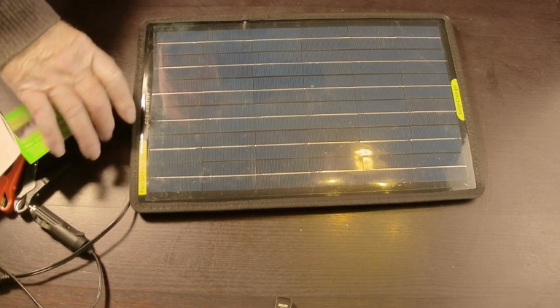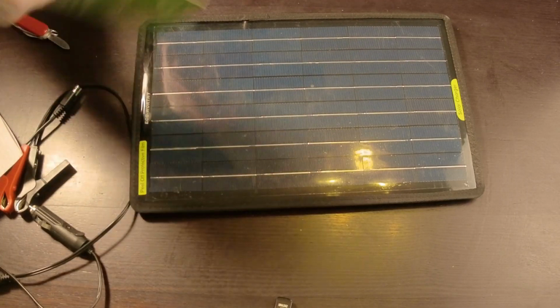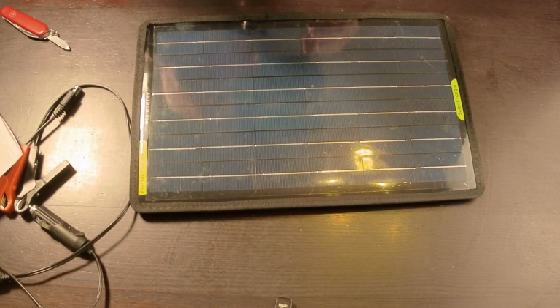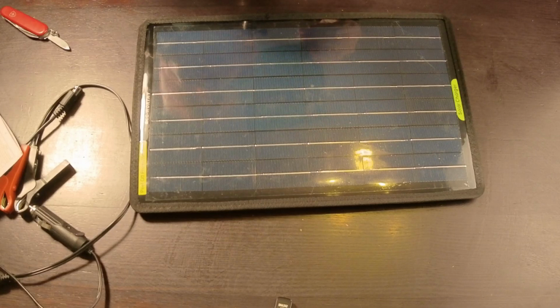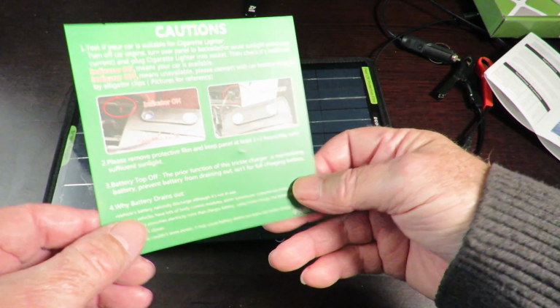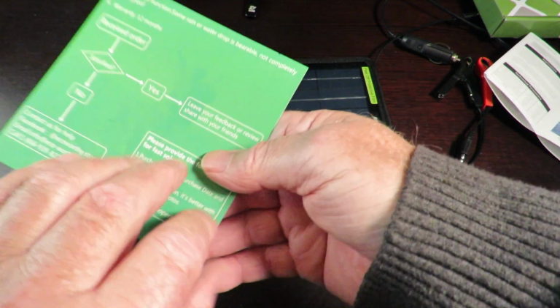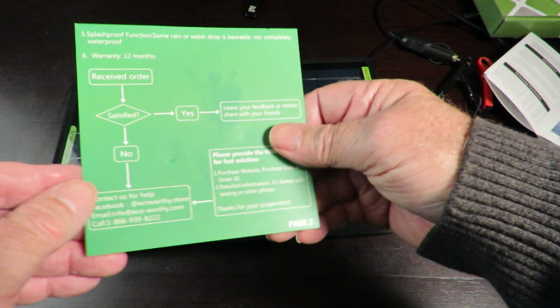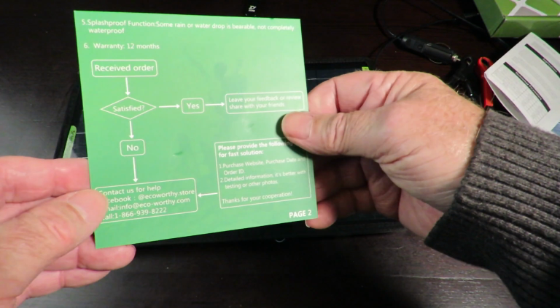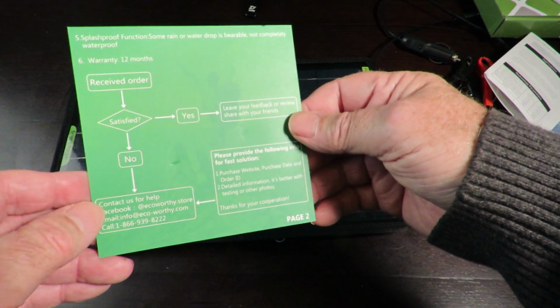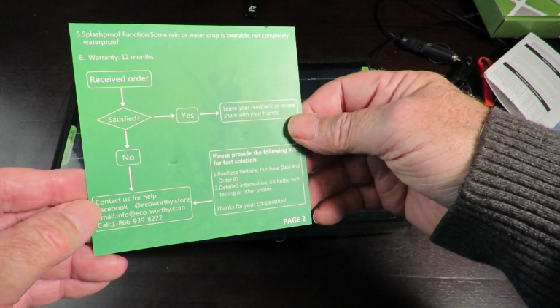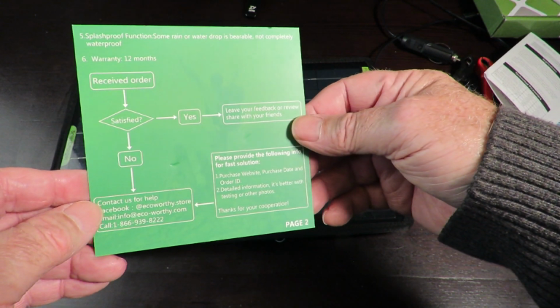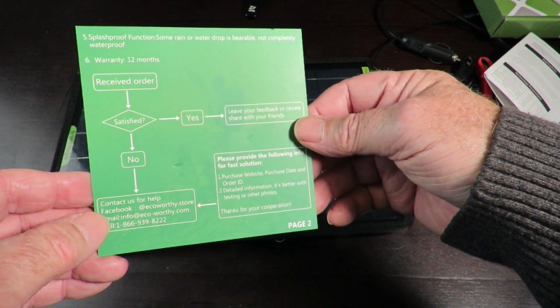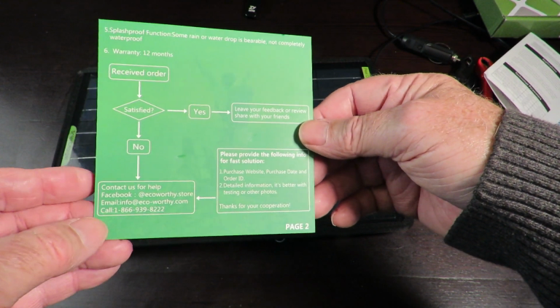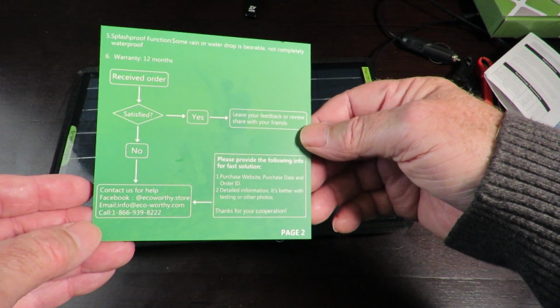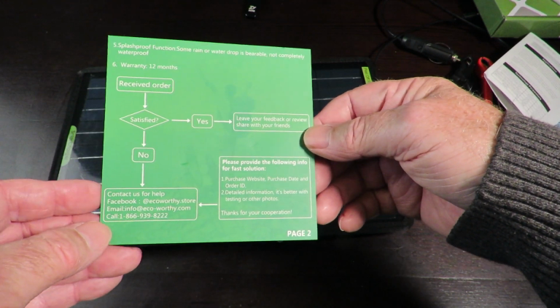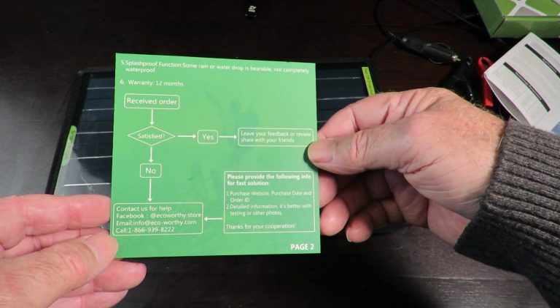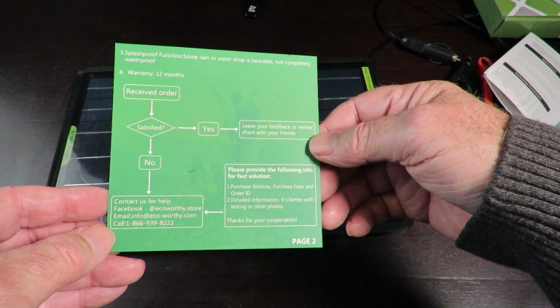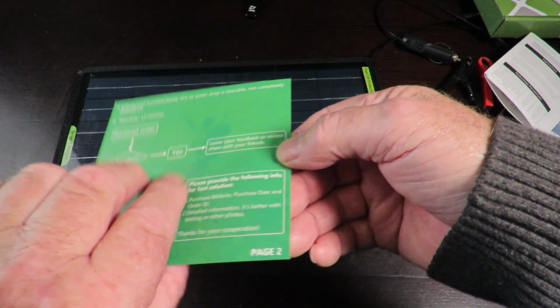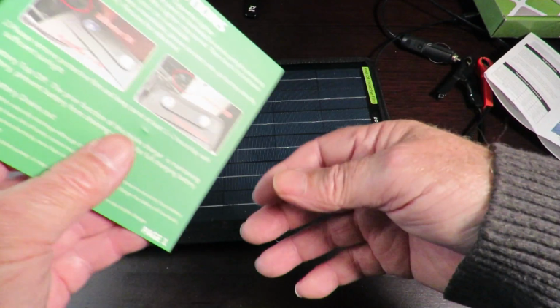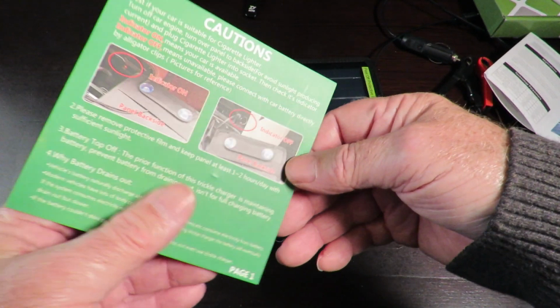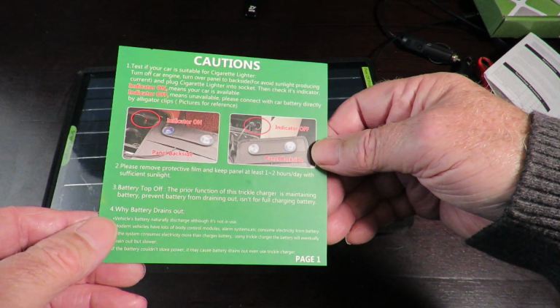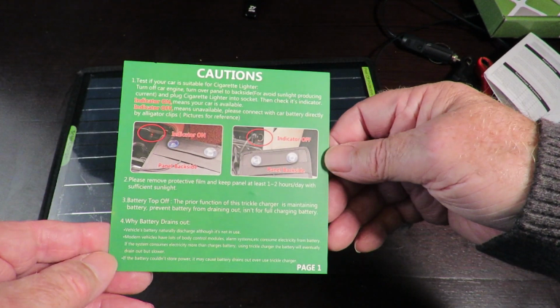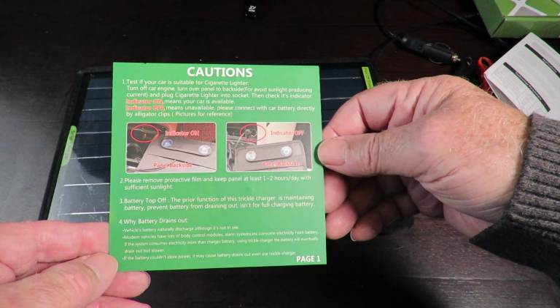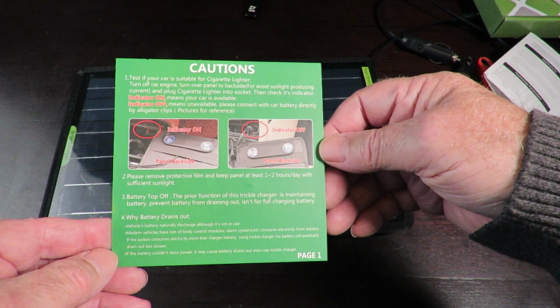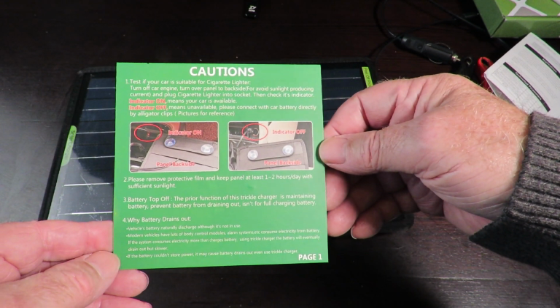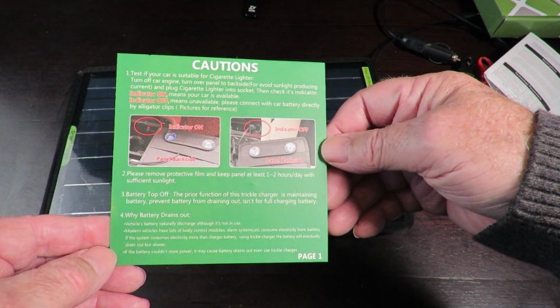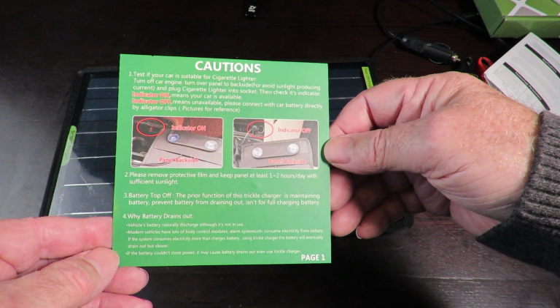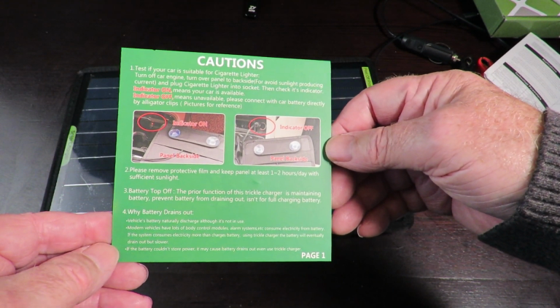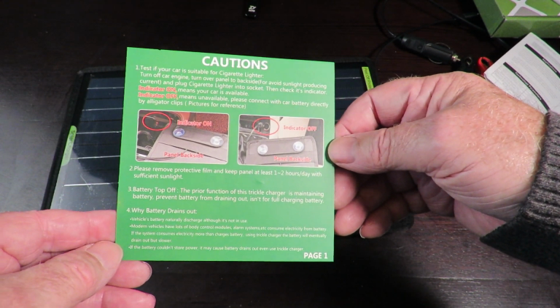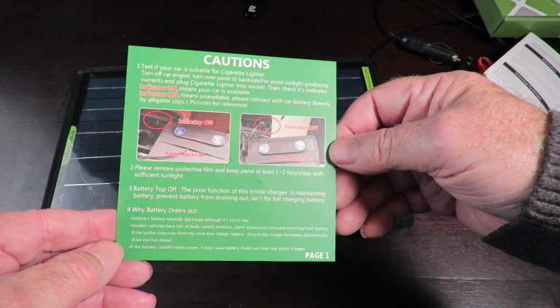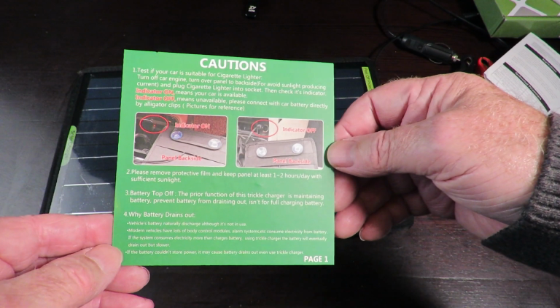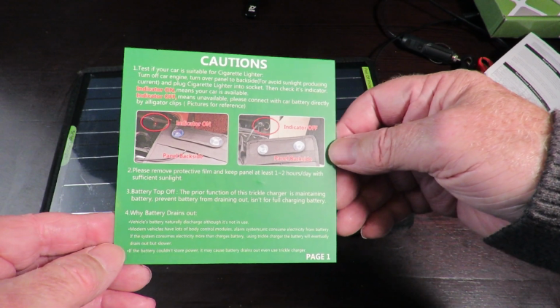We've got this other thing here — it gives a bit of info on what you can and can't do with it. I'll have a good old read of this, of course, and we'll get onto it shortly.